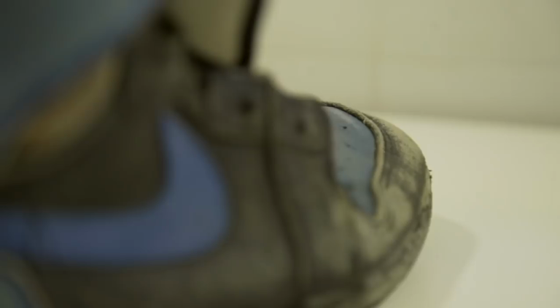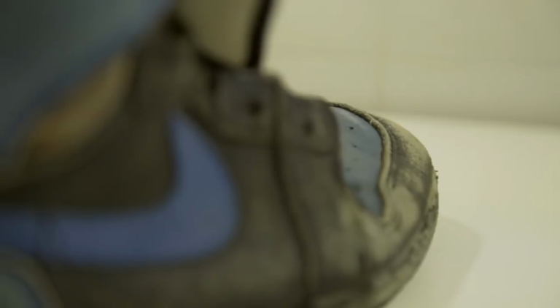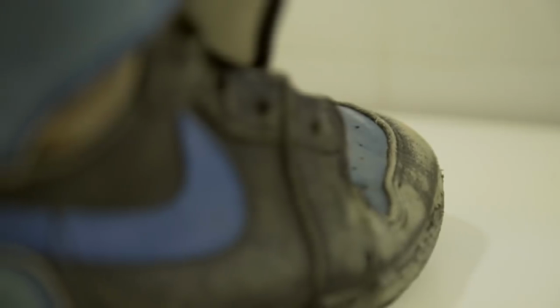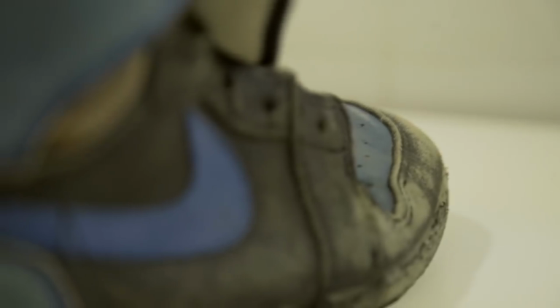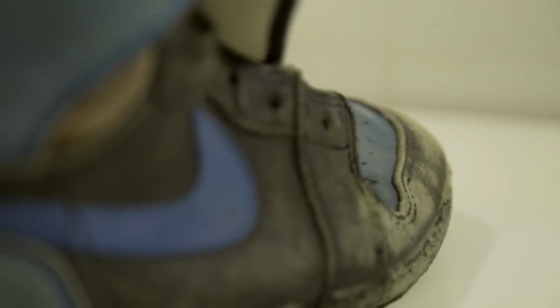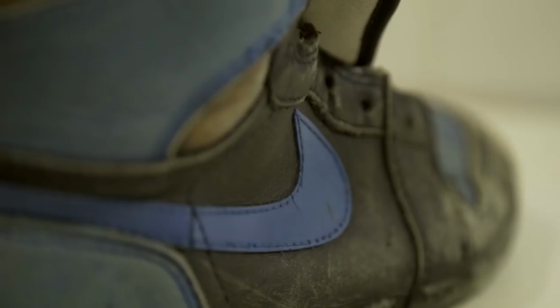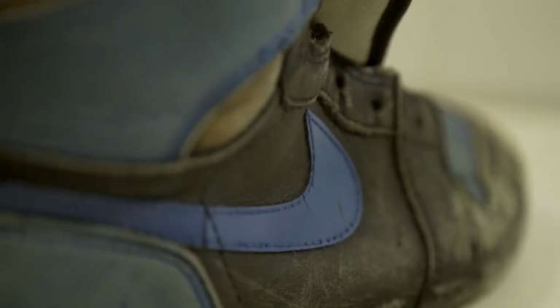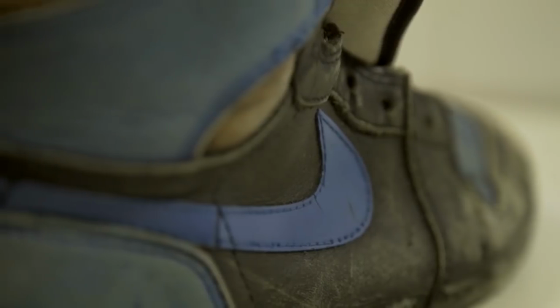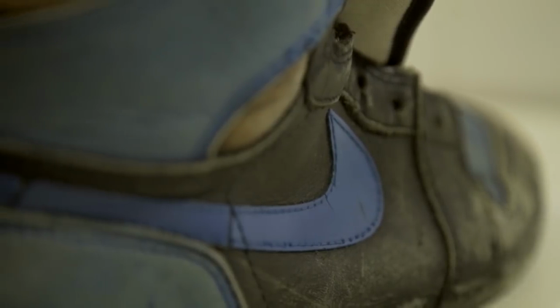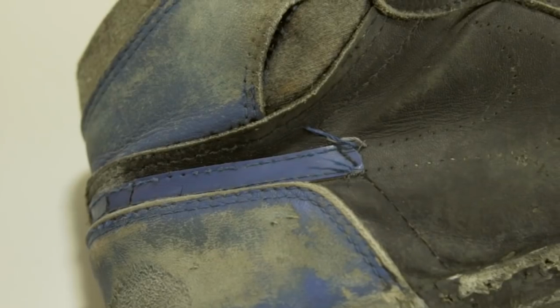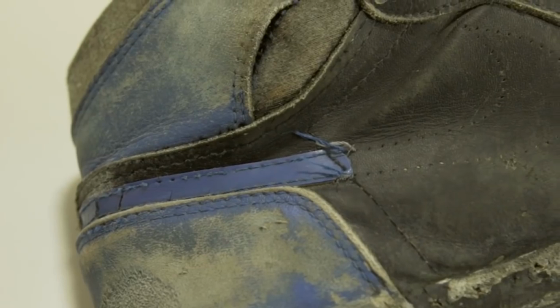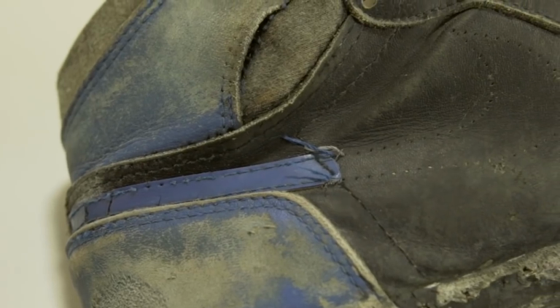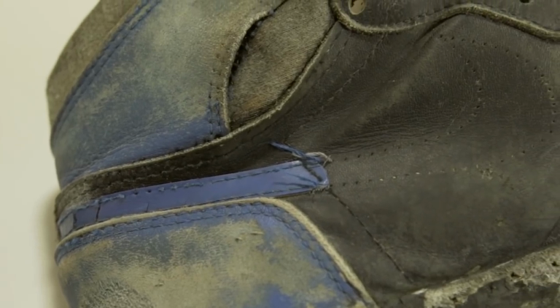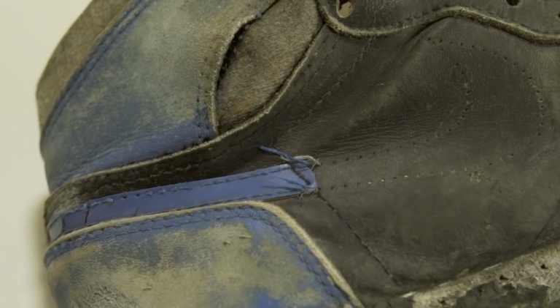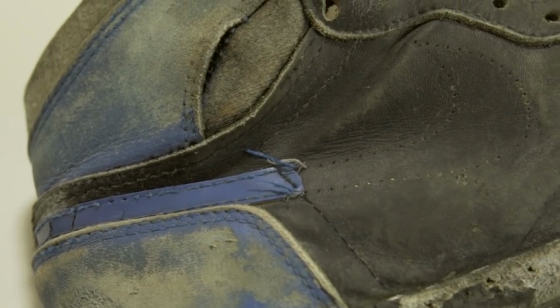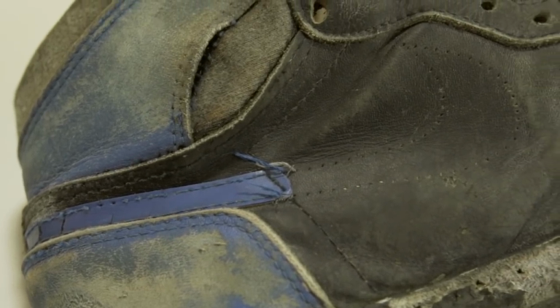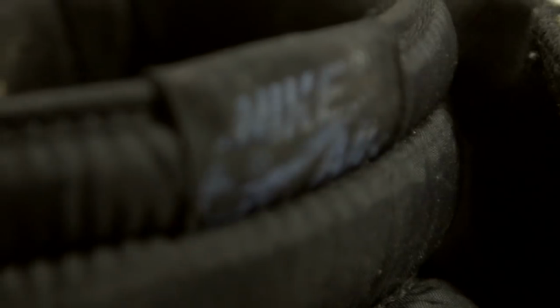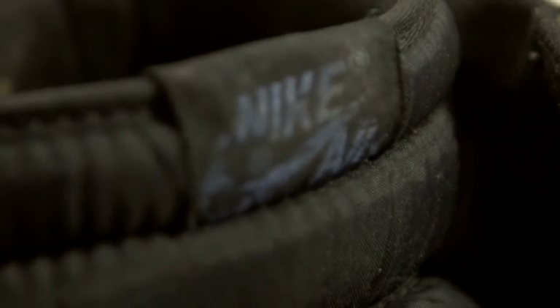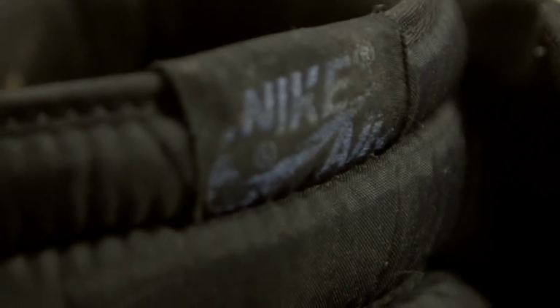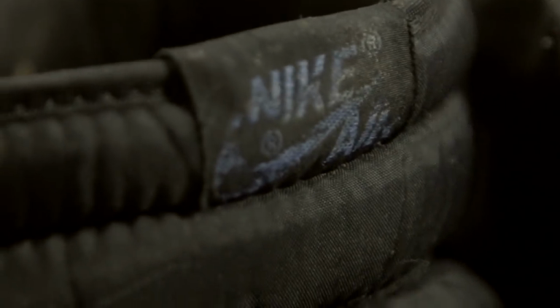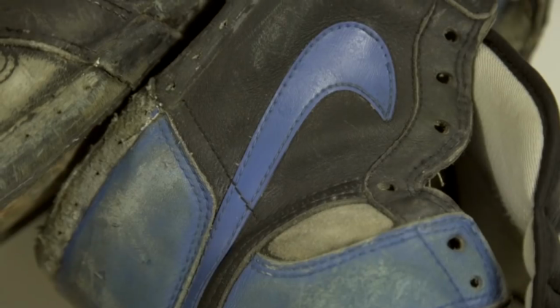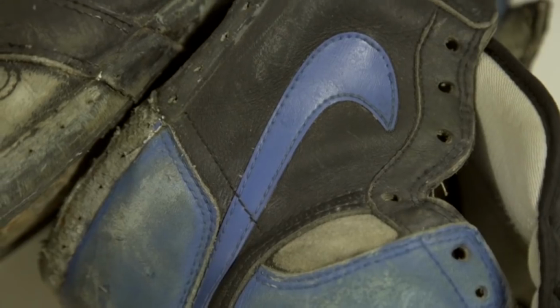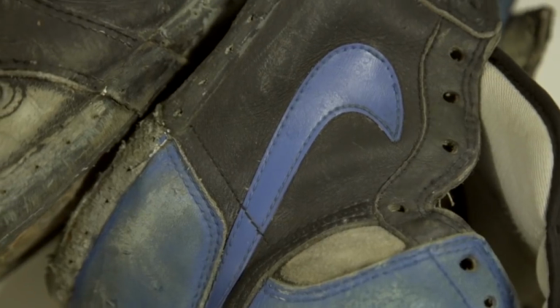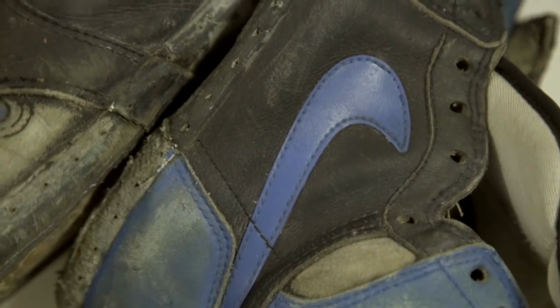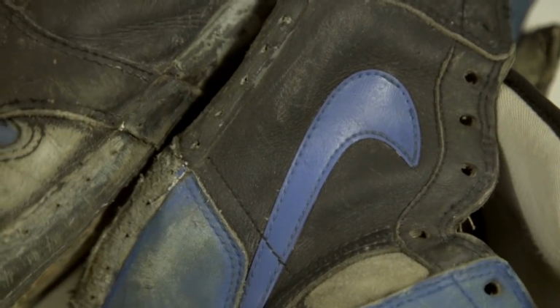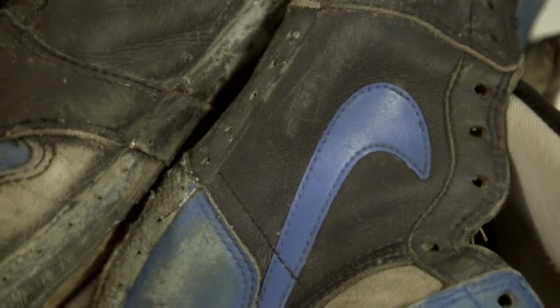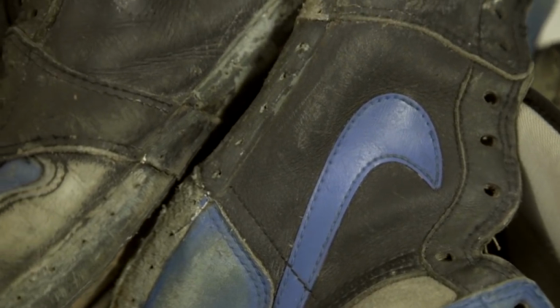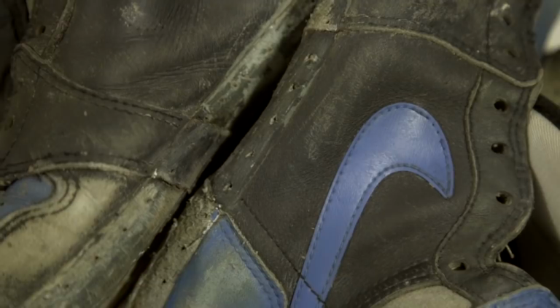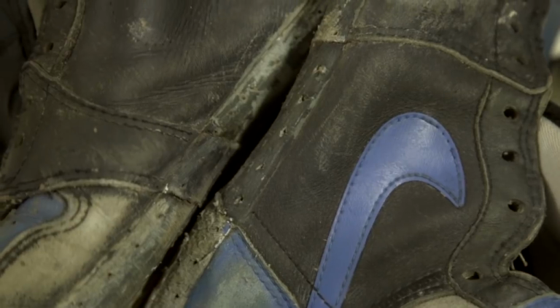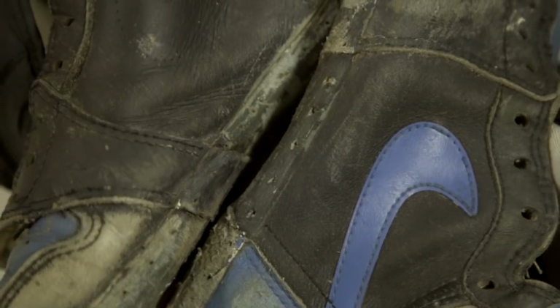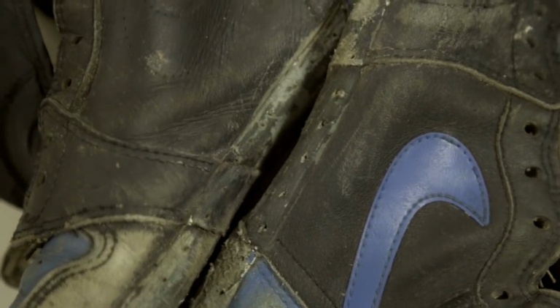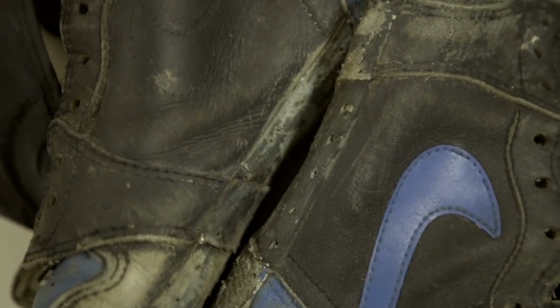We're going to get back to that exacto knife action and begin cutting out all the pieces that we need to replace, starting off with the swooshes and then the Nike Air tags. Just a warning — this is going to be very difficult to watch. For those of you out there who get upset real quick, this is not for you.